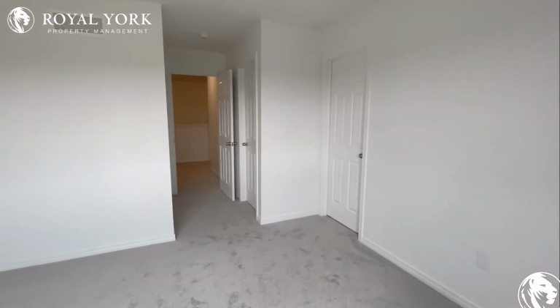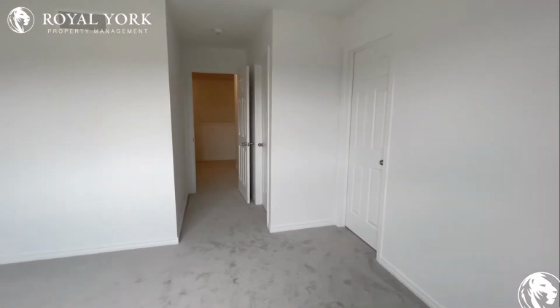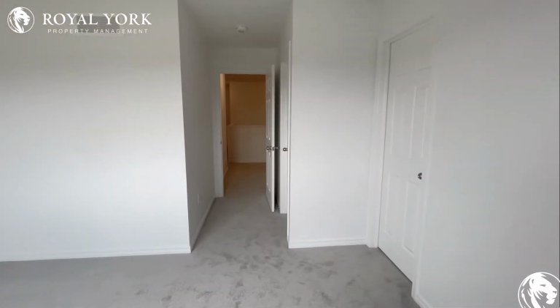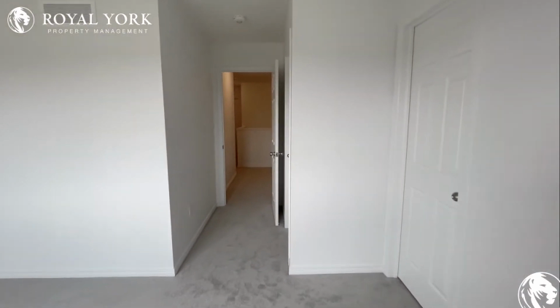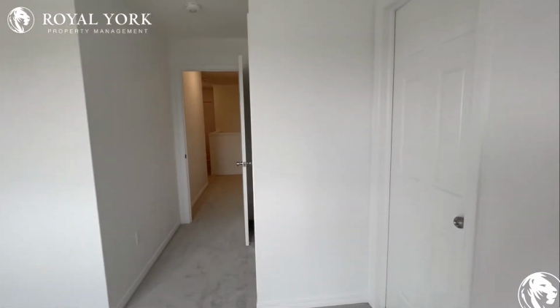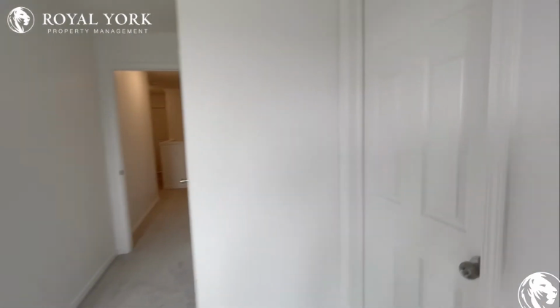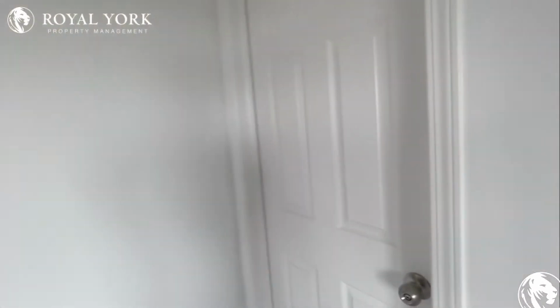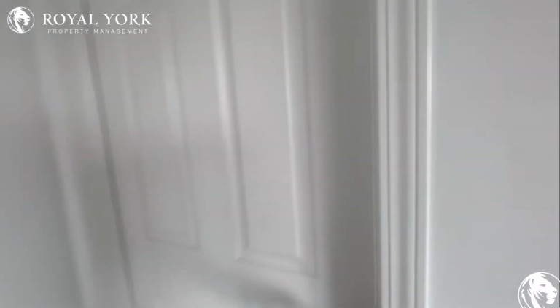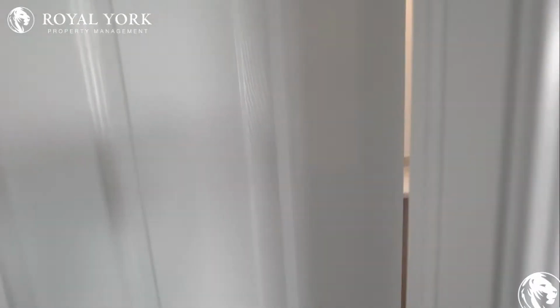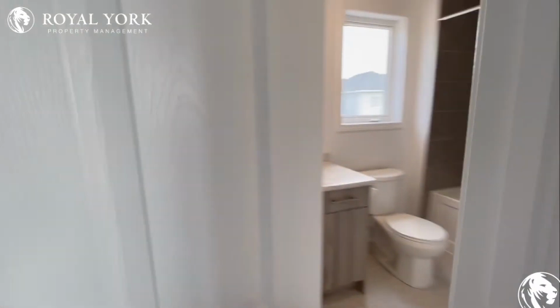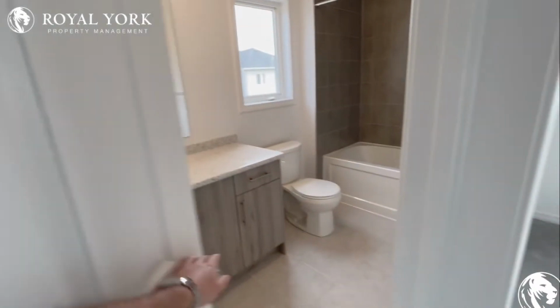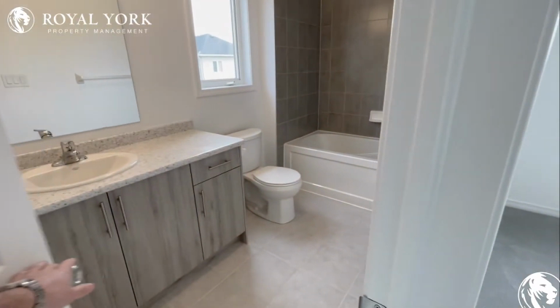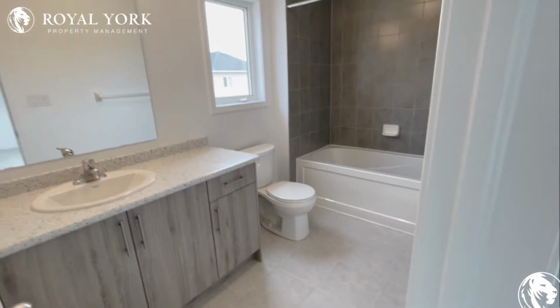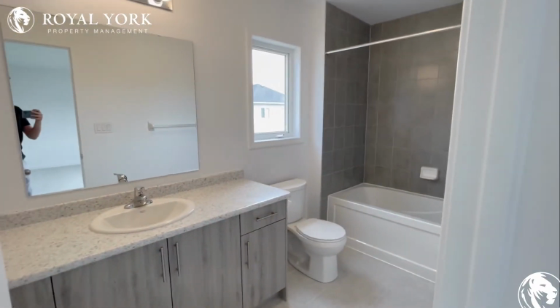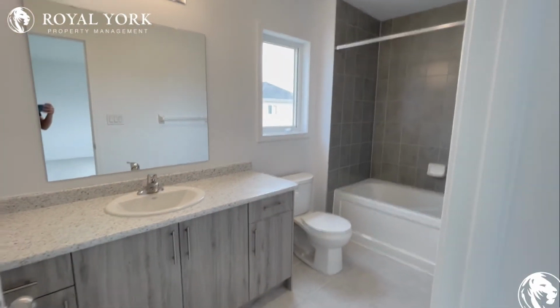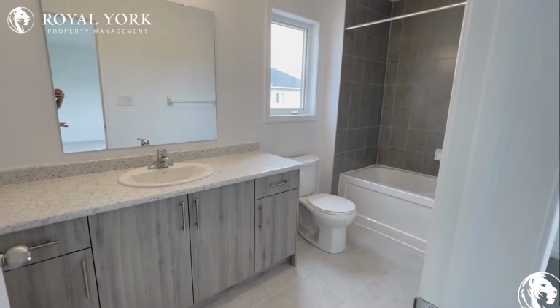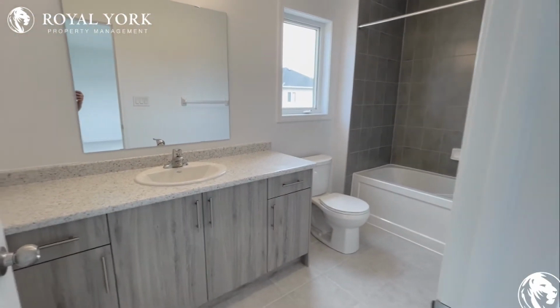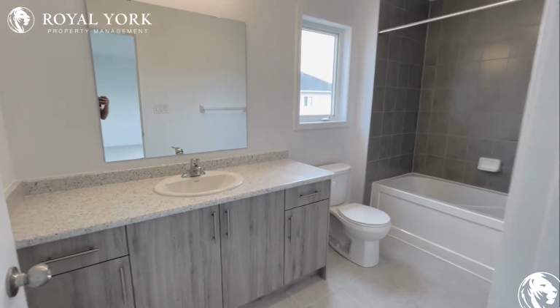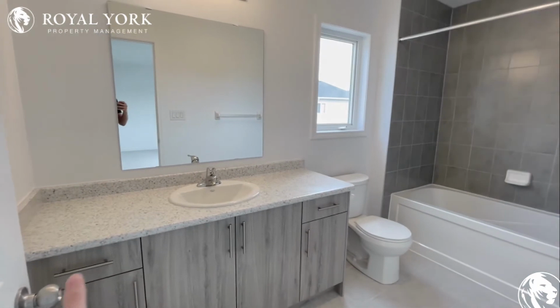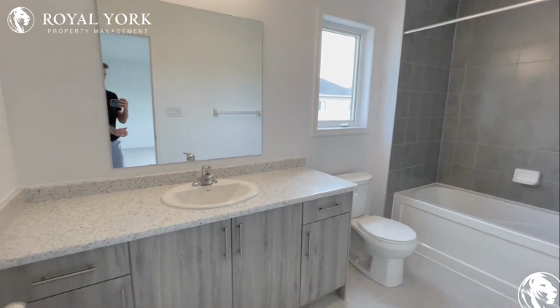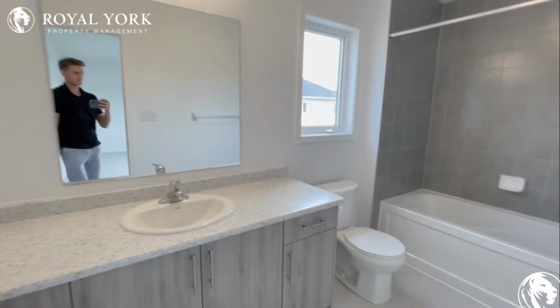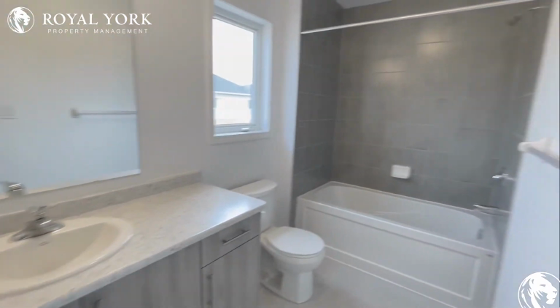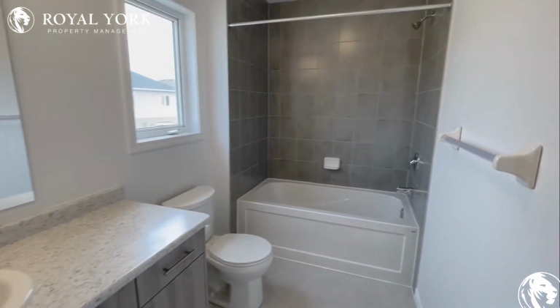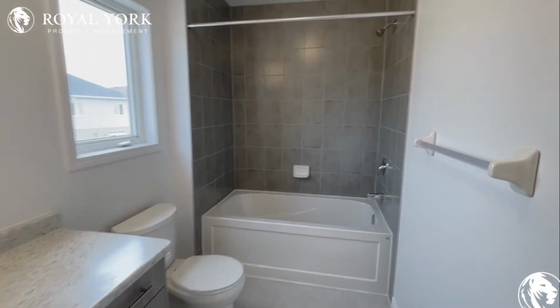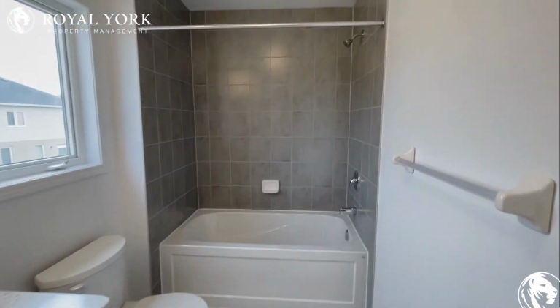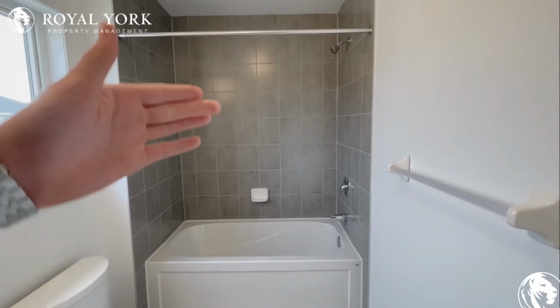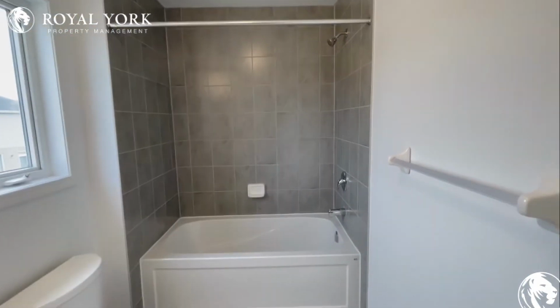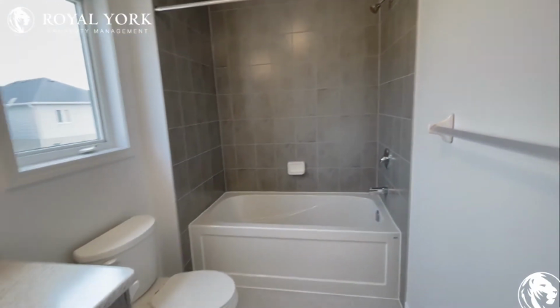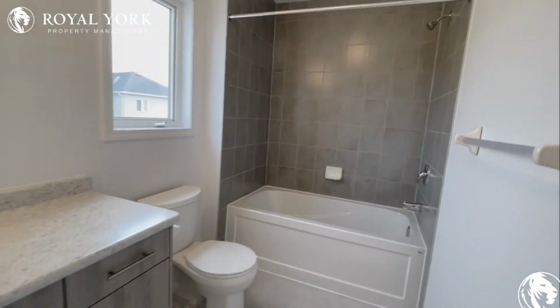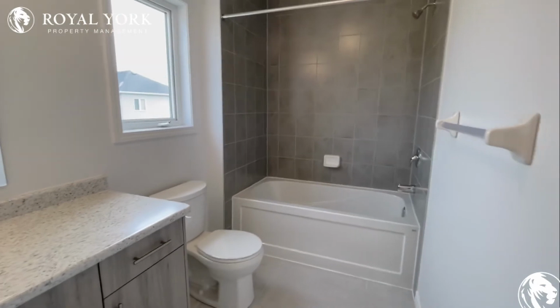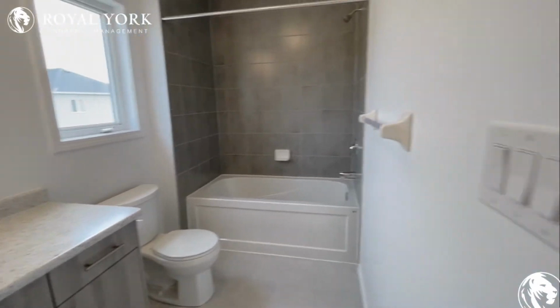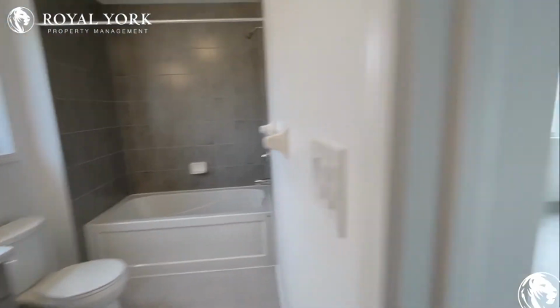With the primary you also have this beautiful ensuite bath — tons of storage below, great countertop space. You also have your tub with the shower up top and your toilet is tucked away at the side.